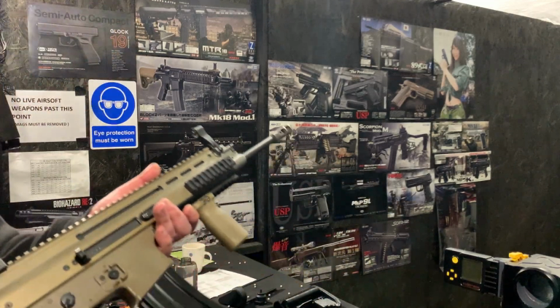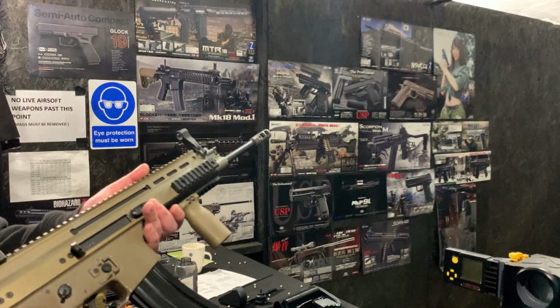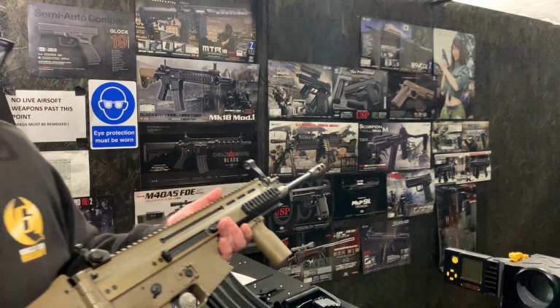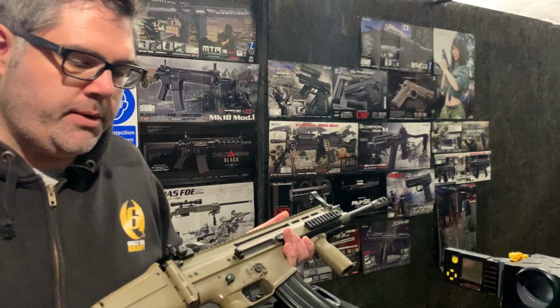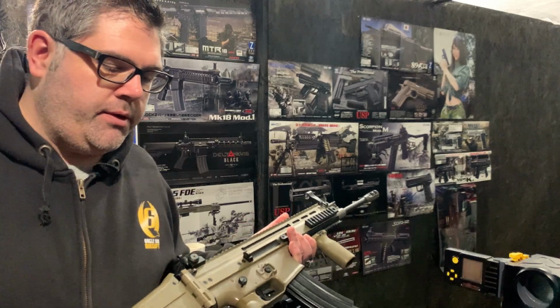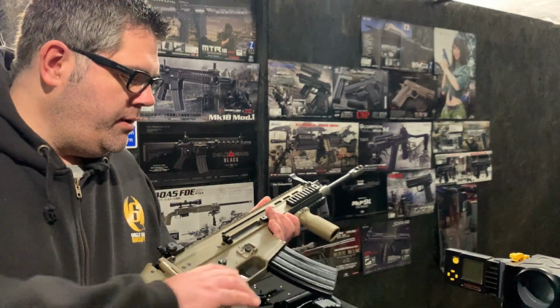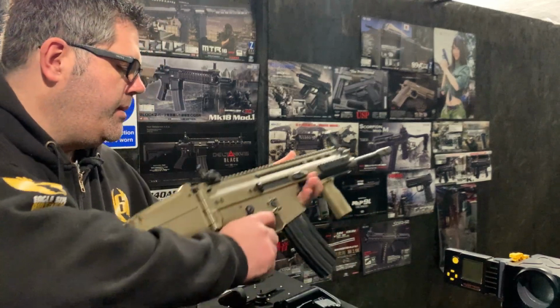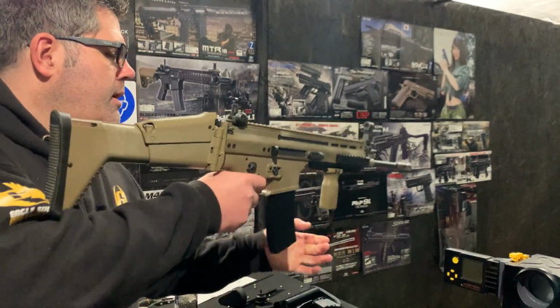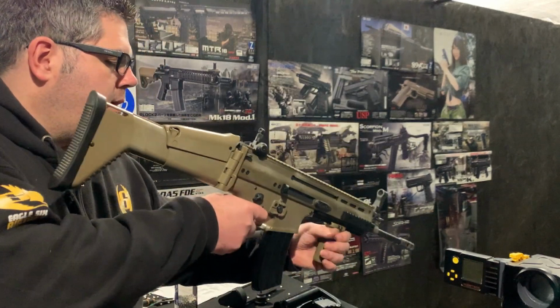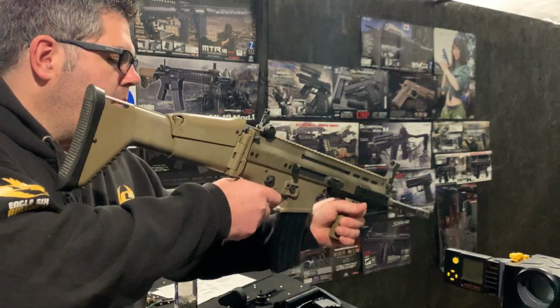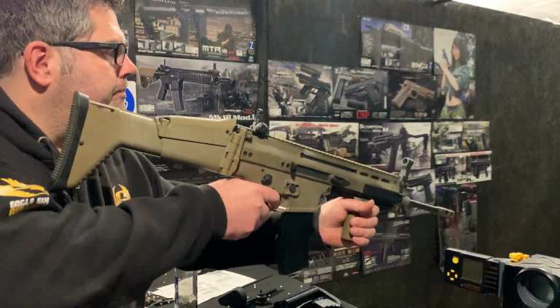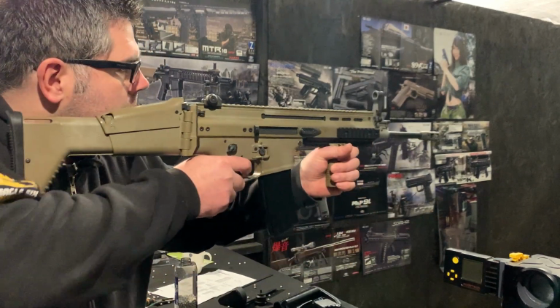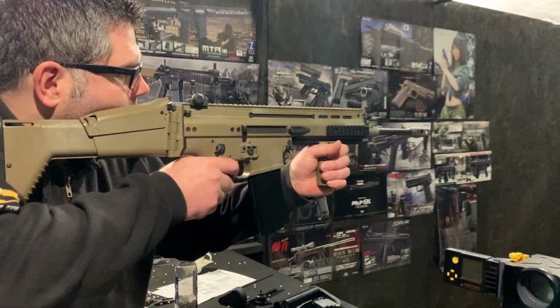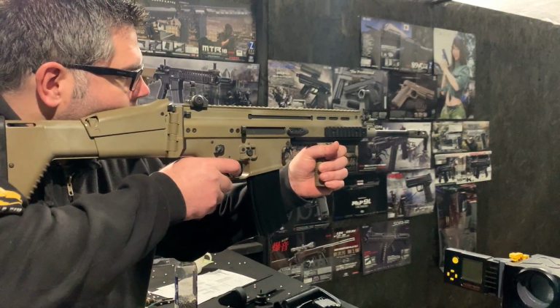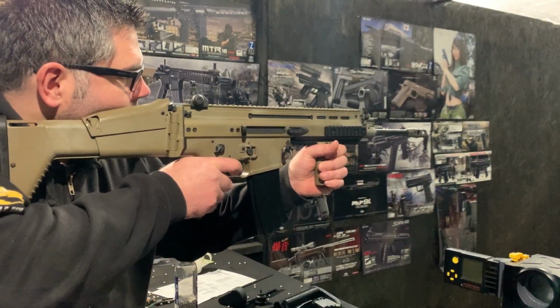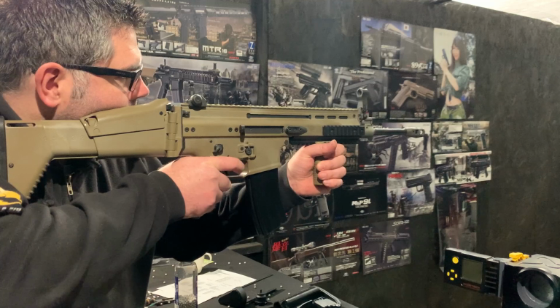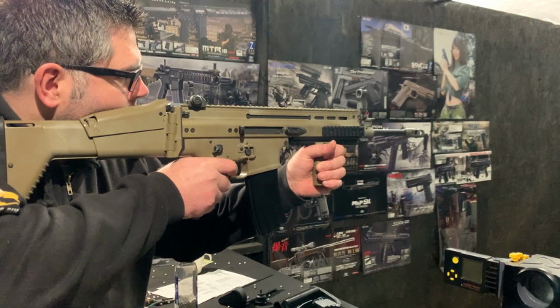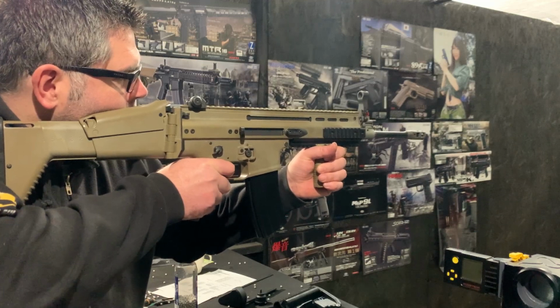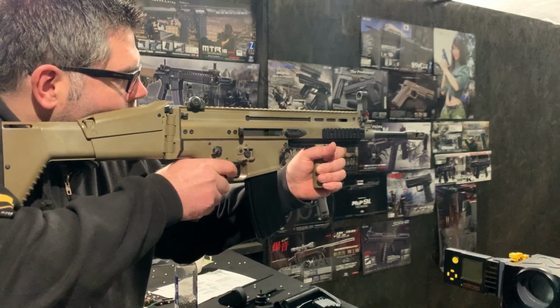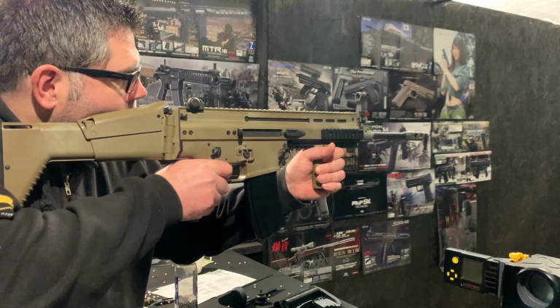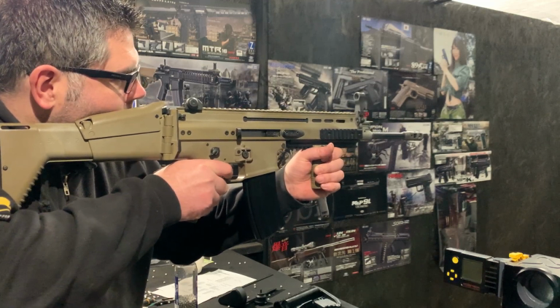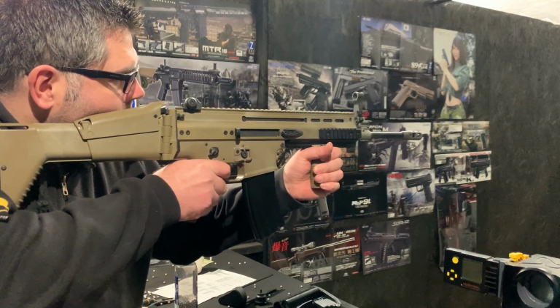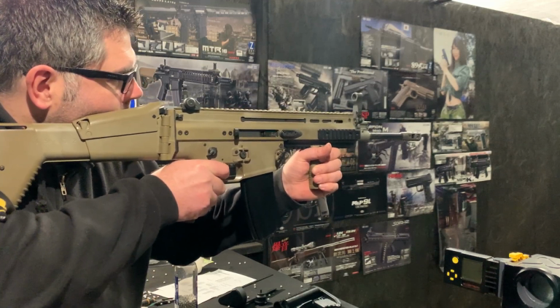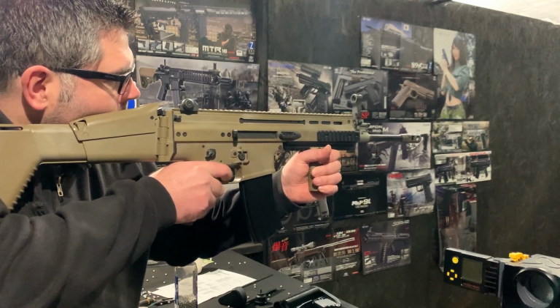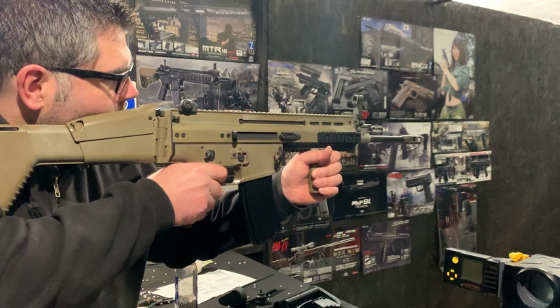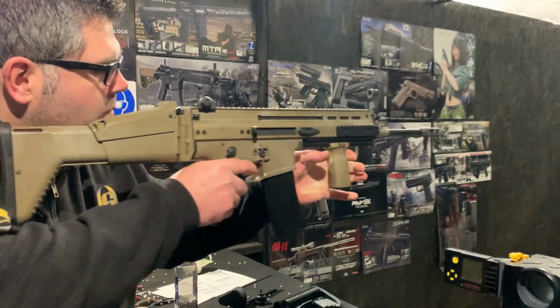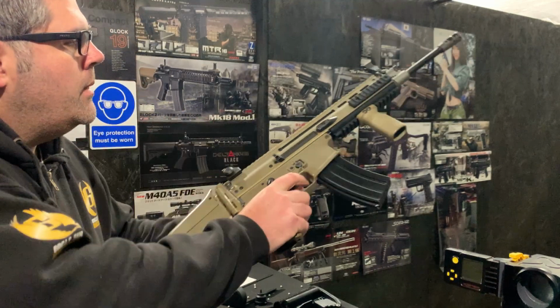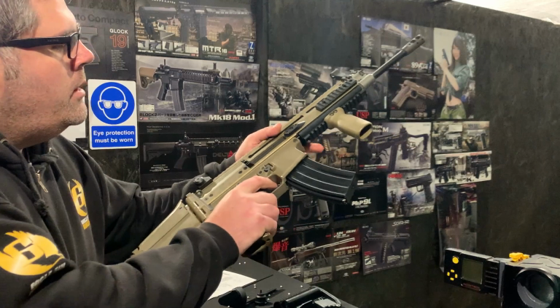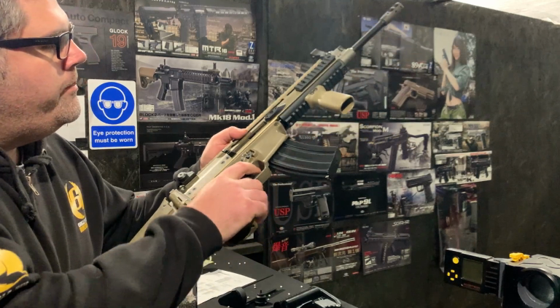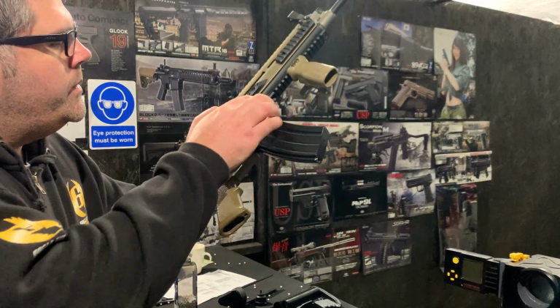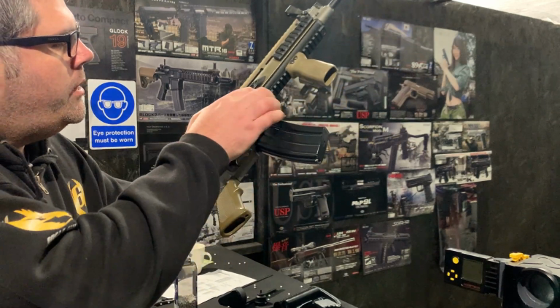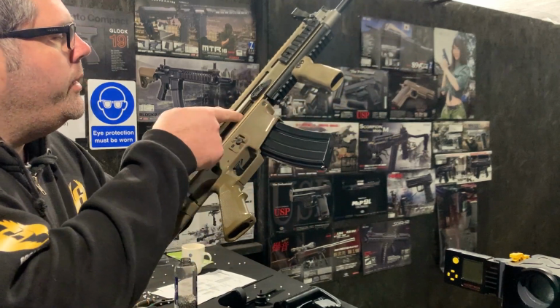I'll just ping a bunch of rounds down to make sure everything's all good. It's working. There's quite a lot of hop on that.